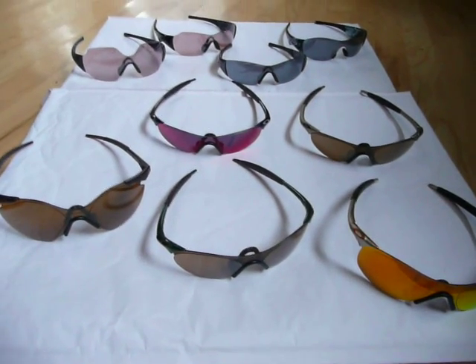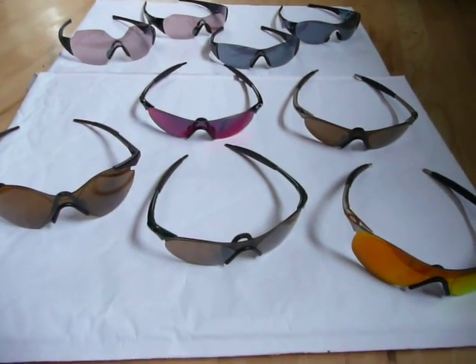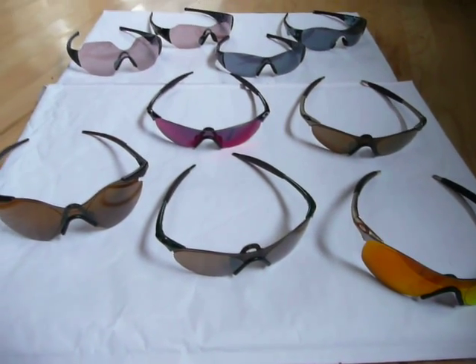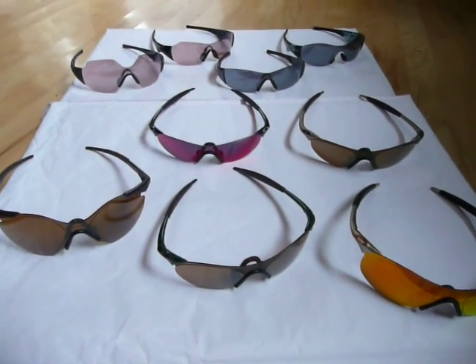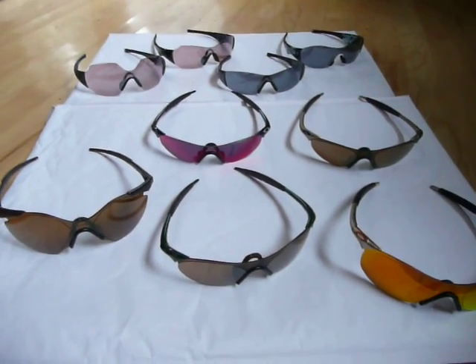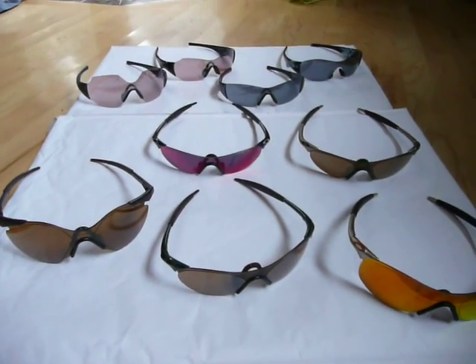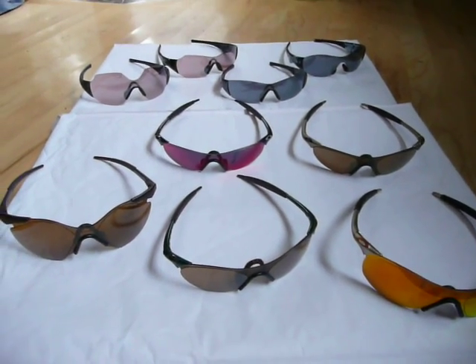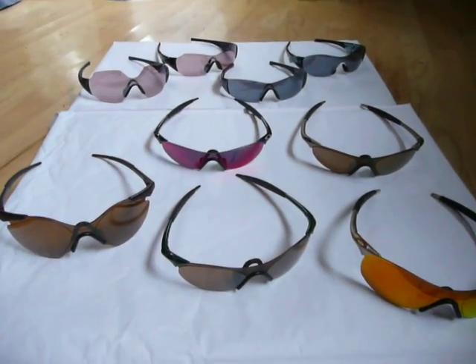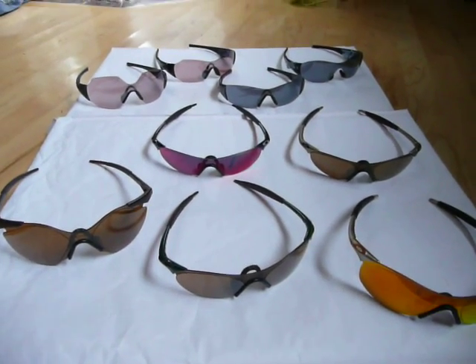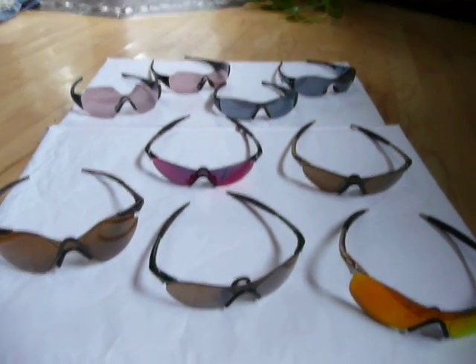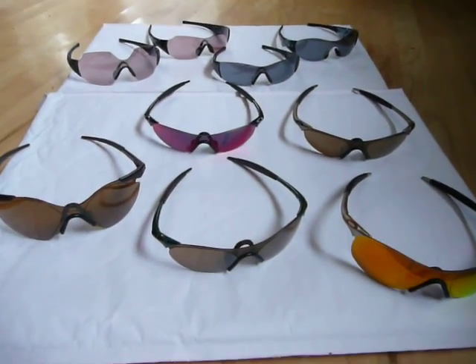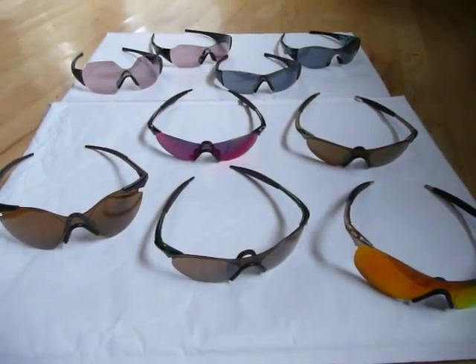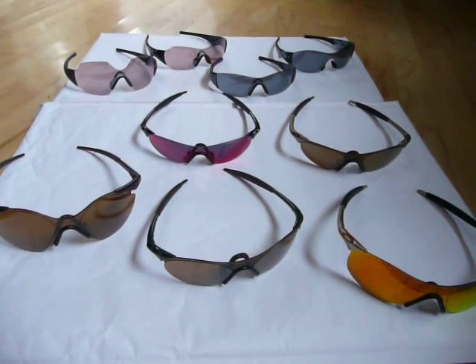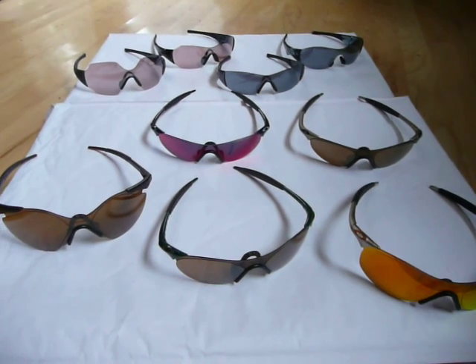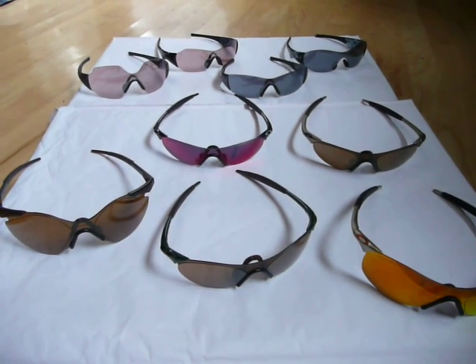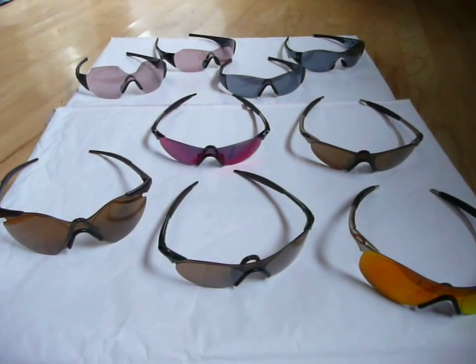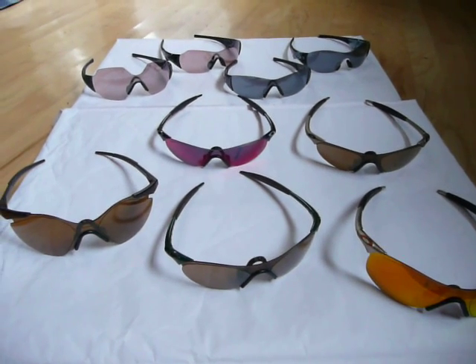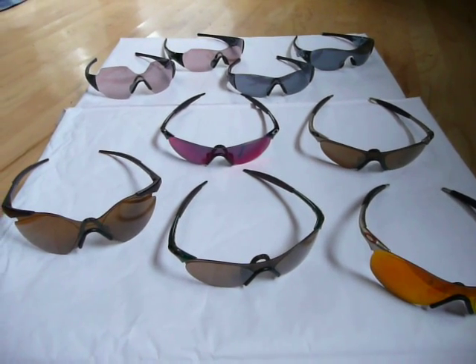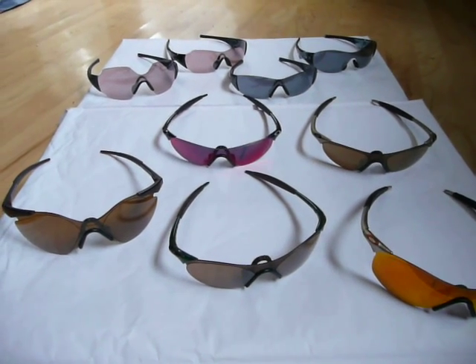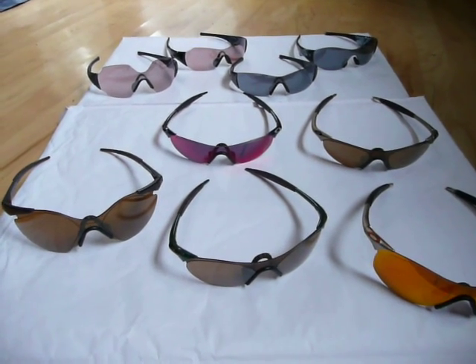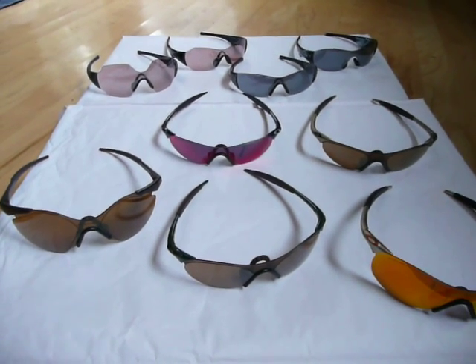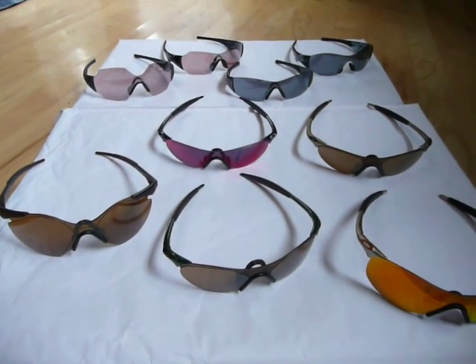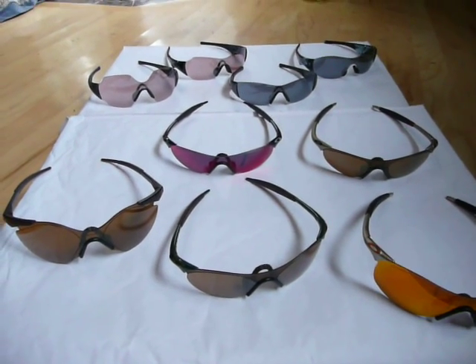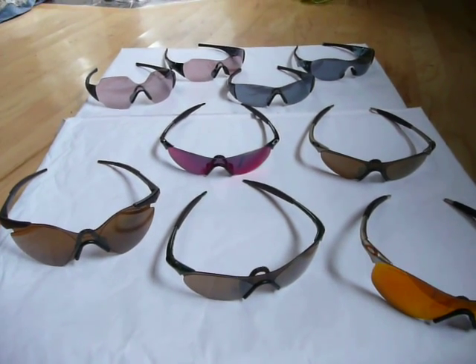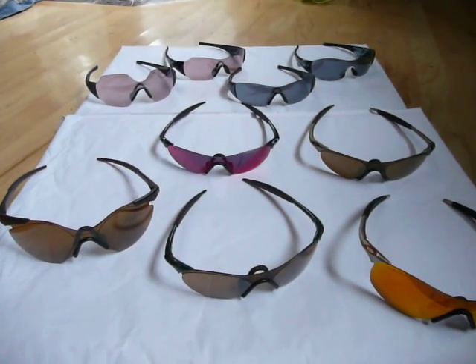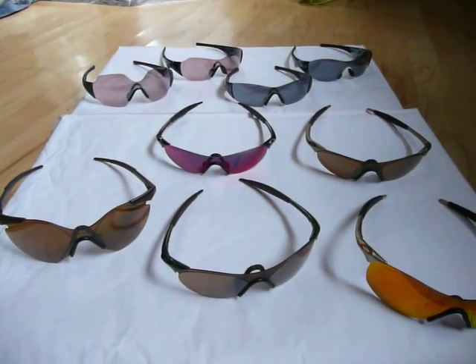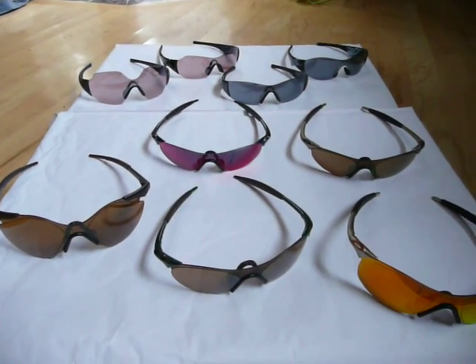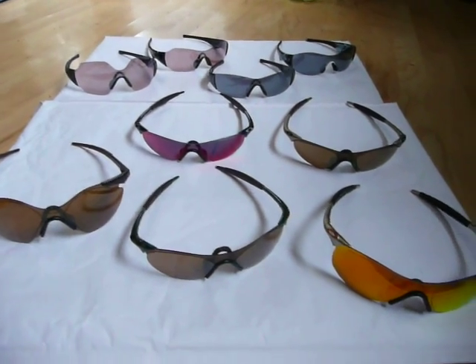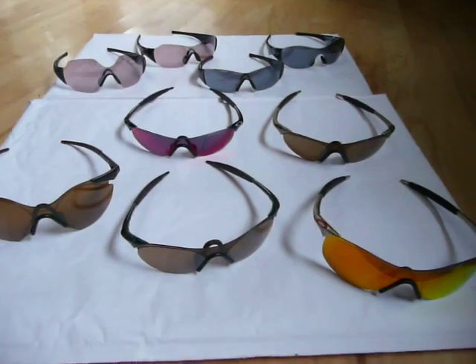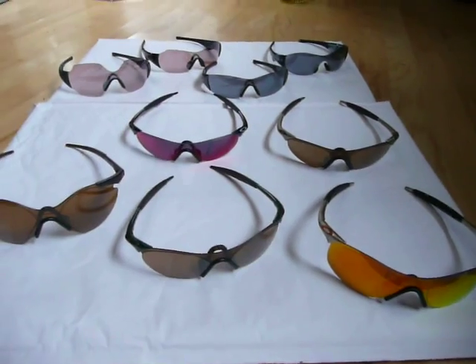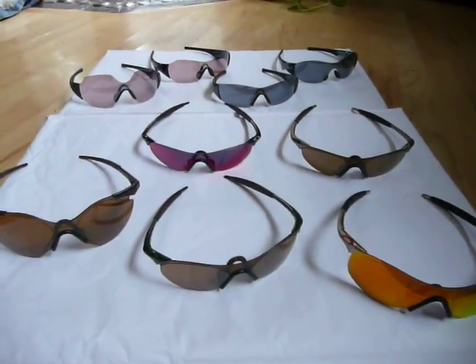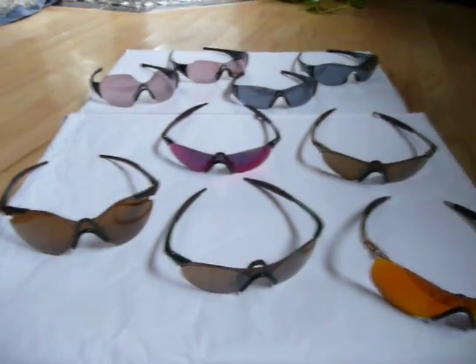I'm going to try to make a quick video of my Oakley Zeros. They're my personal favorite ones that they have. I have the newest ones in the back and some of the older ones in the front.